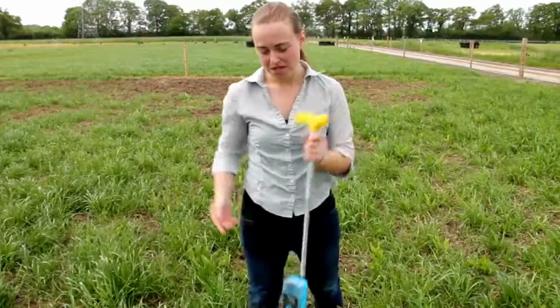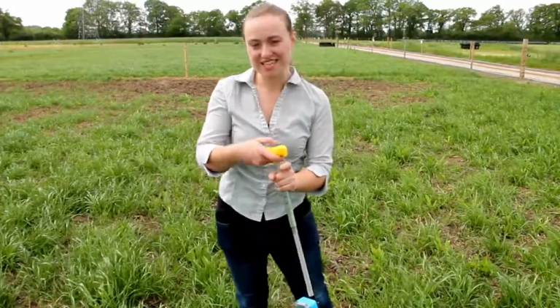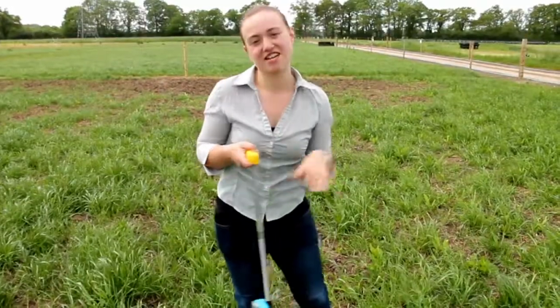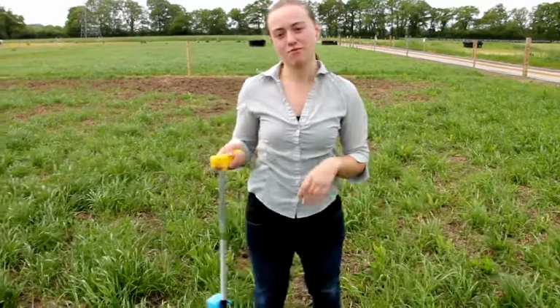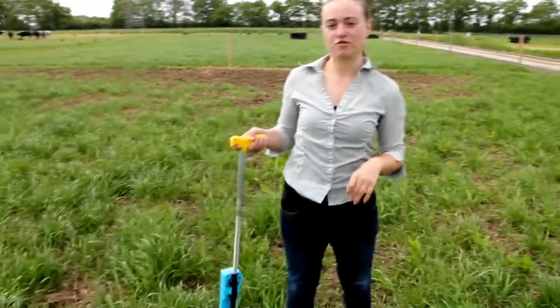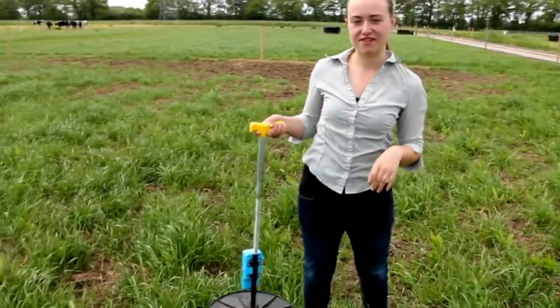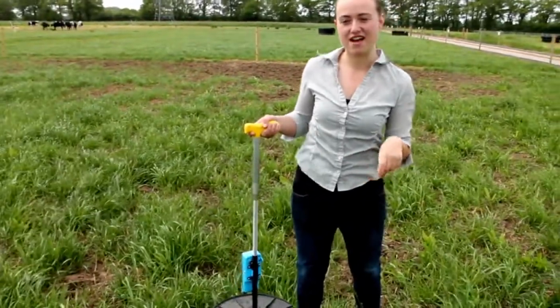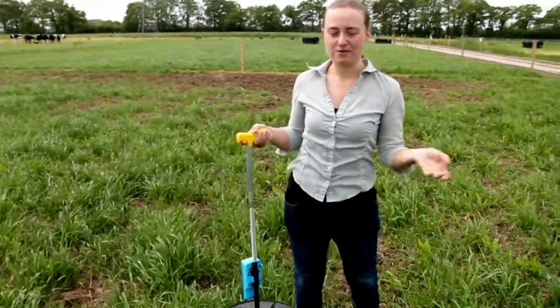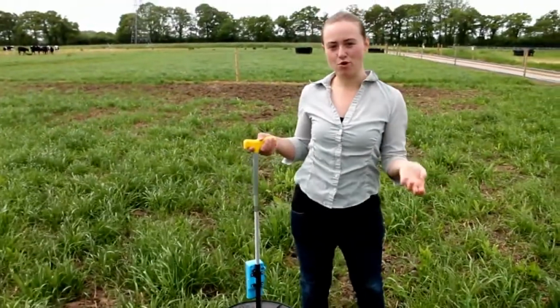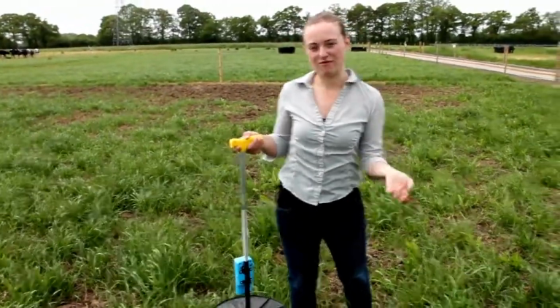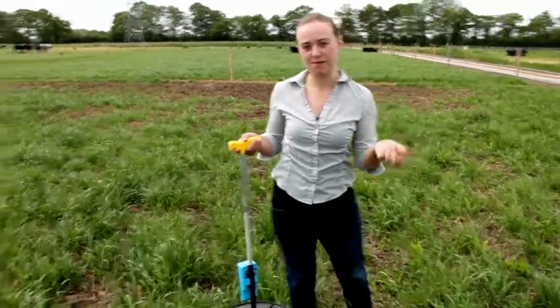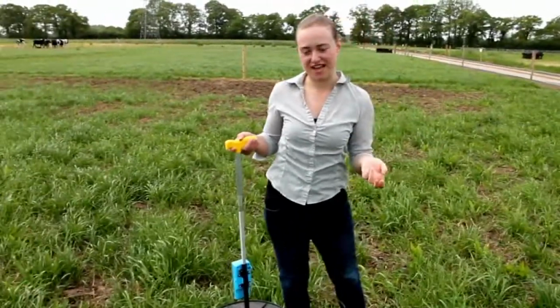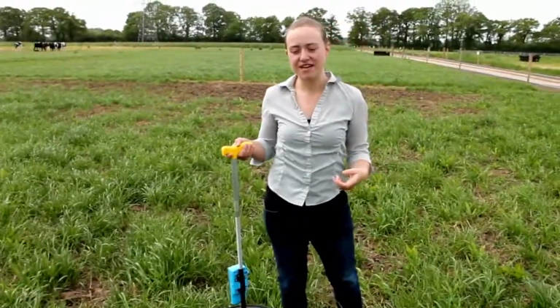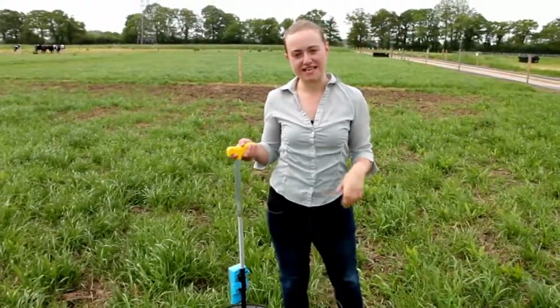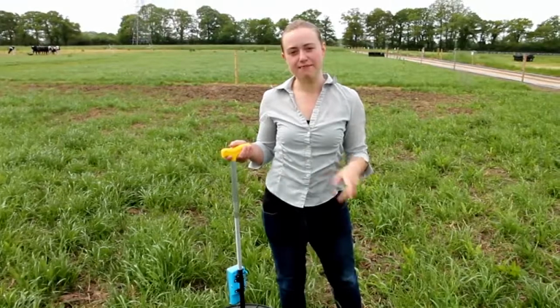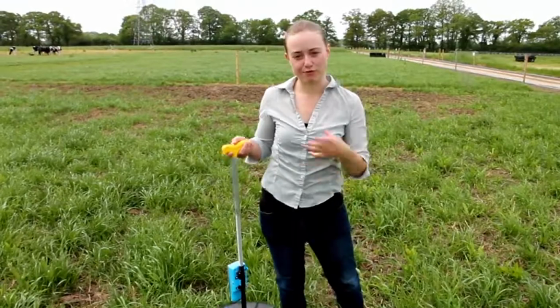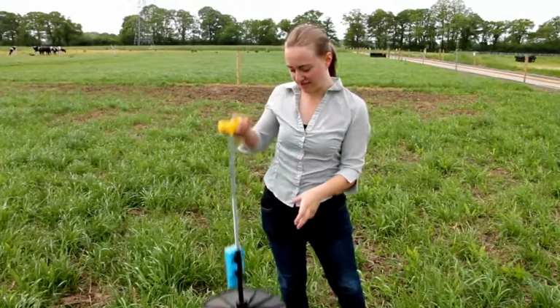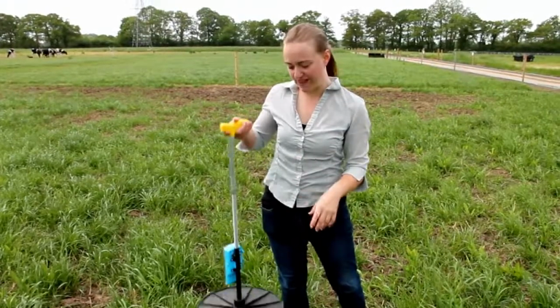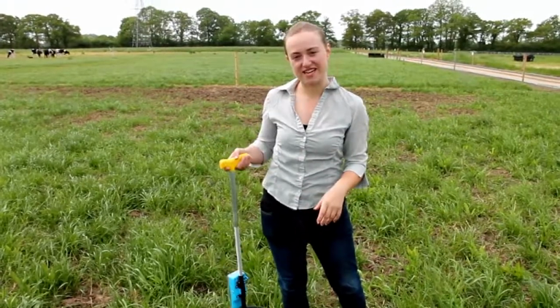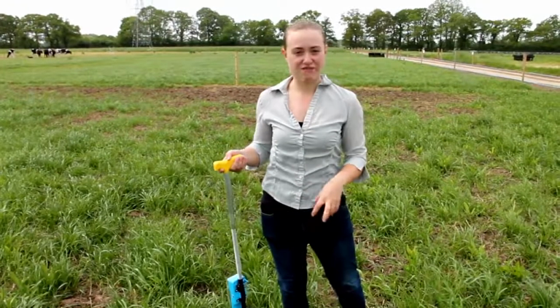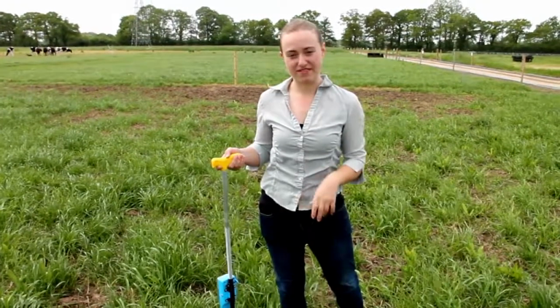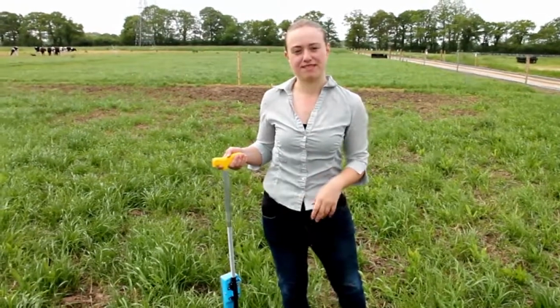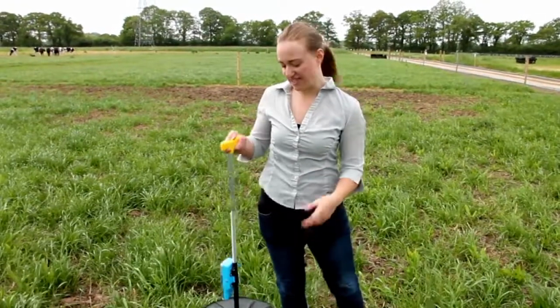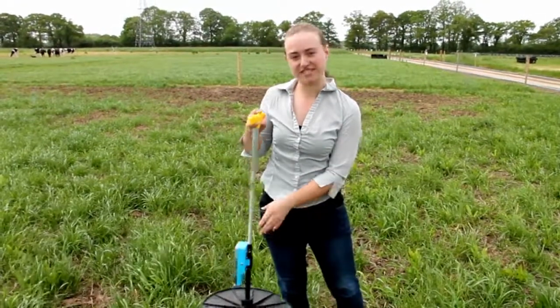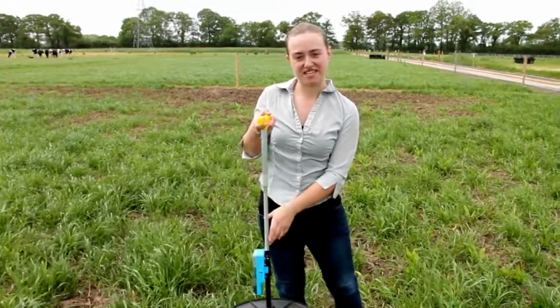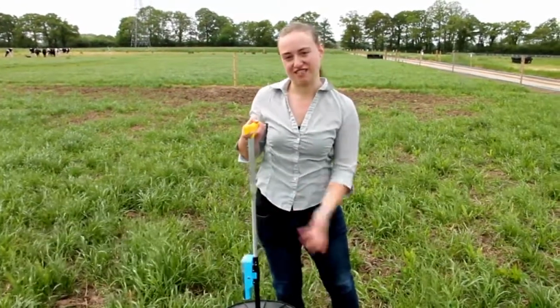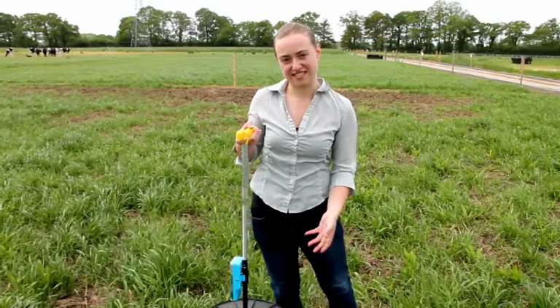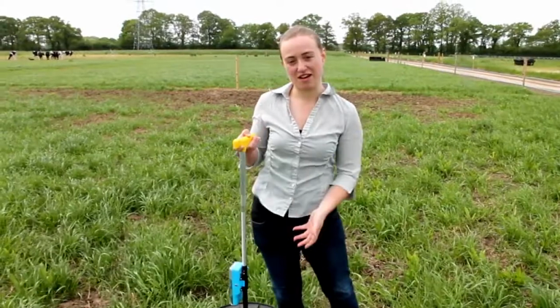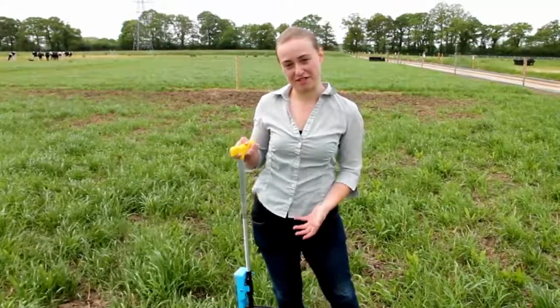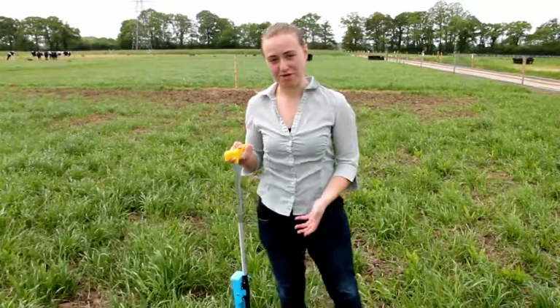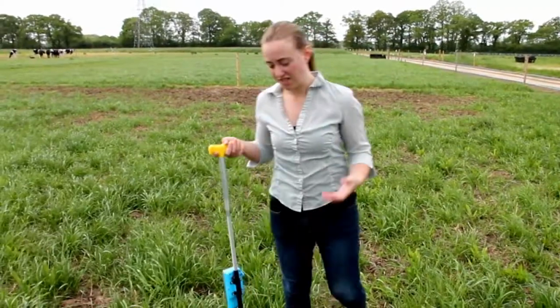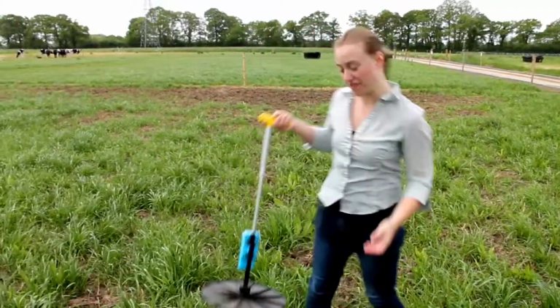Once that's done I can start walking across my field area and I want to walk it in a rough W shape, taking plonks of the rising plate meter every couple of steps. The rising plate meter averages those height readings for you. Off I go.